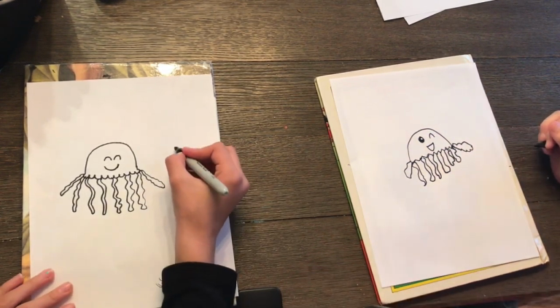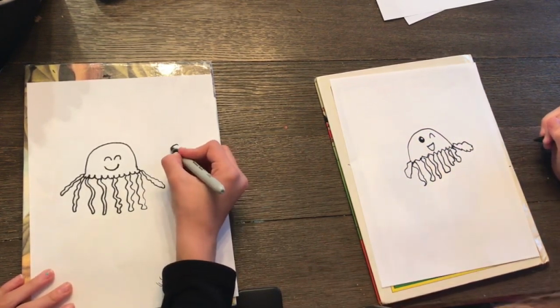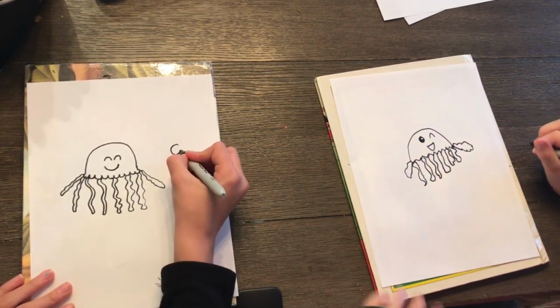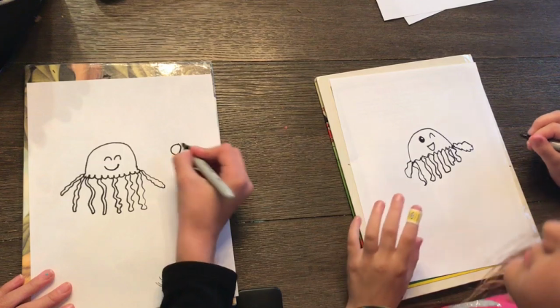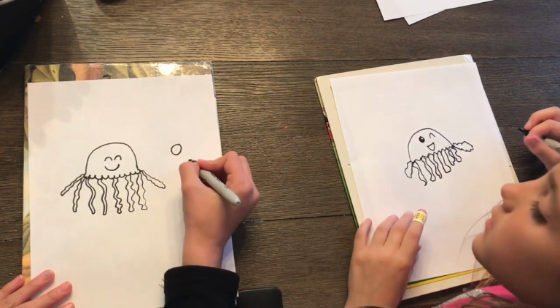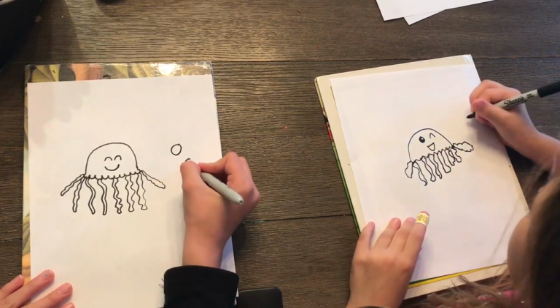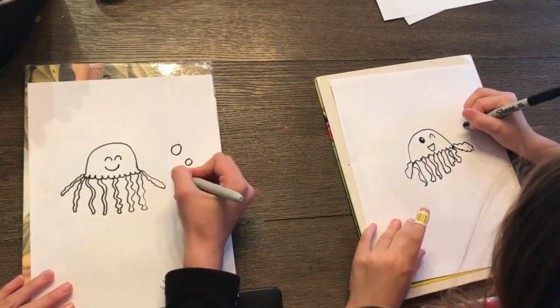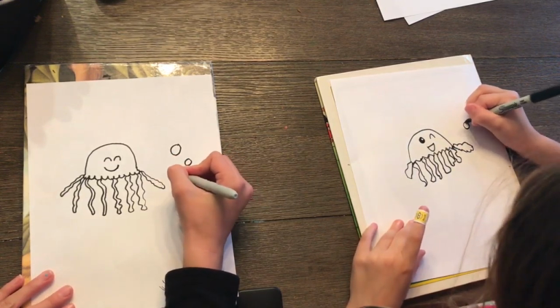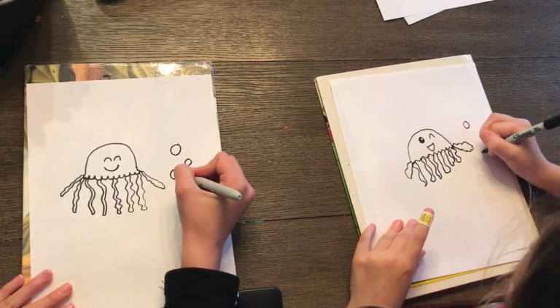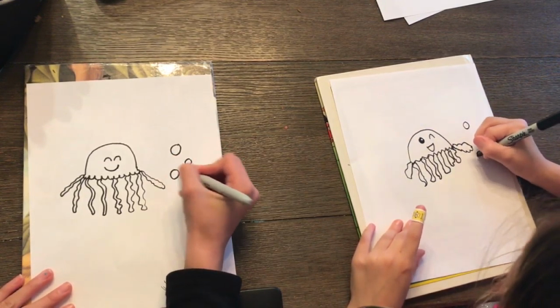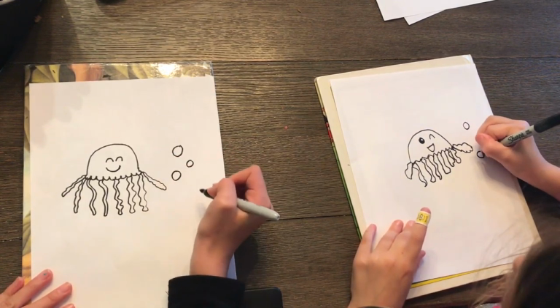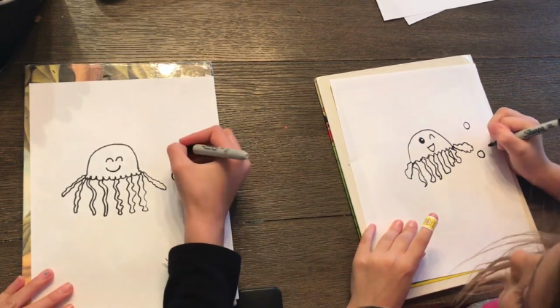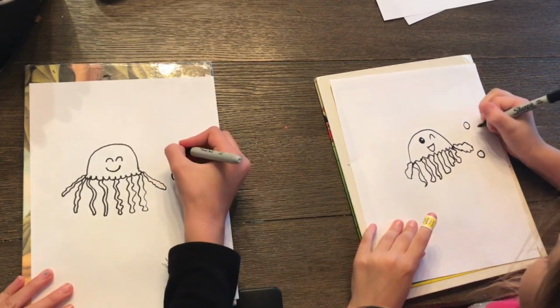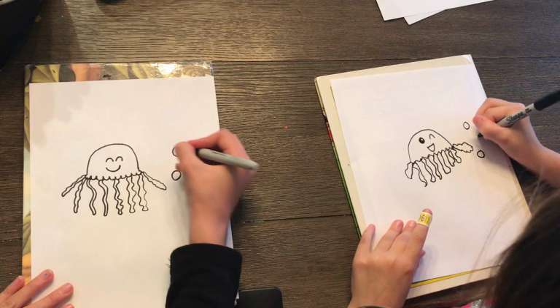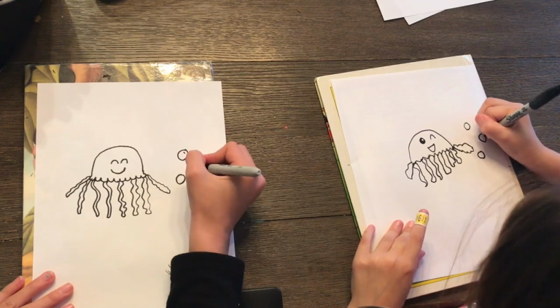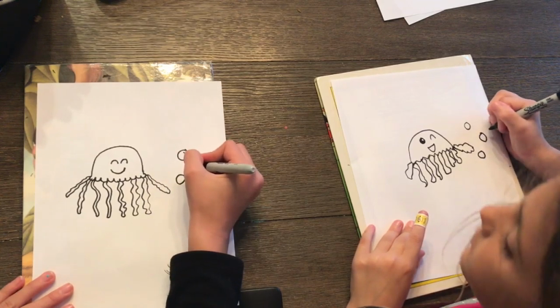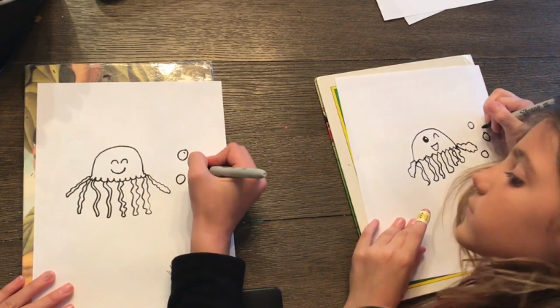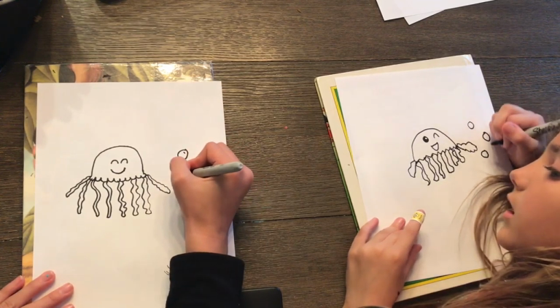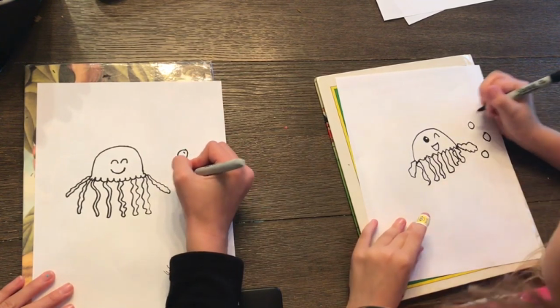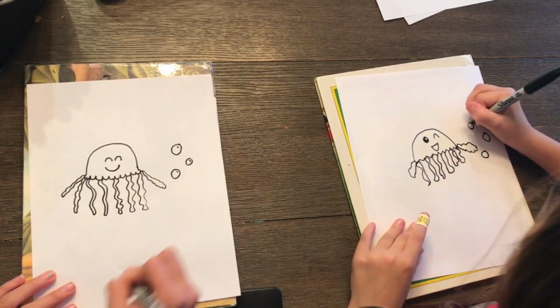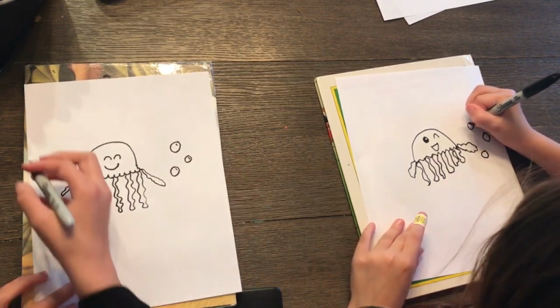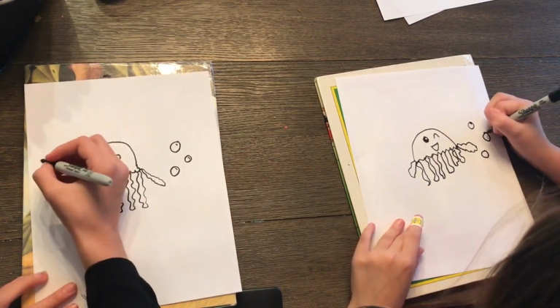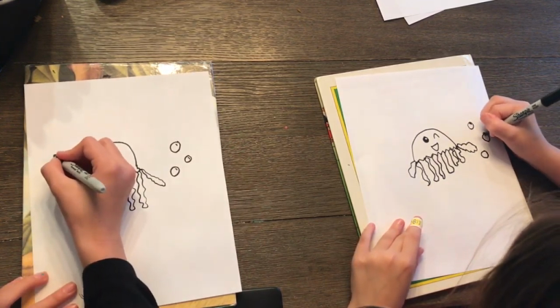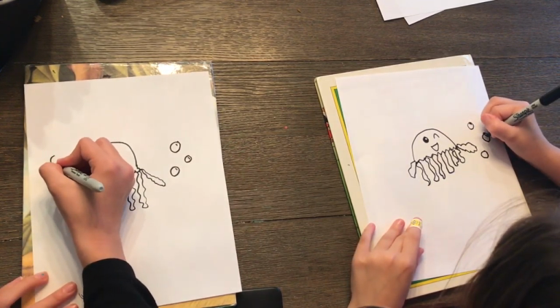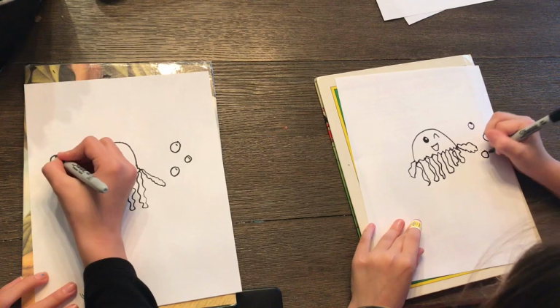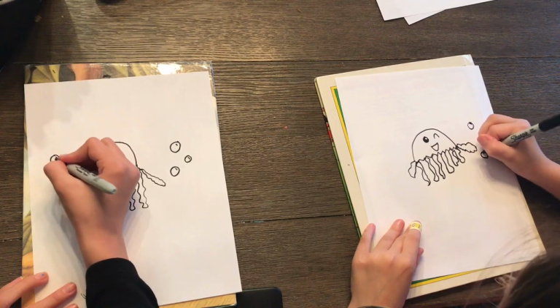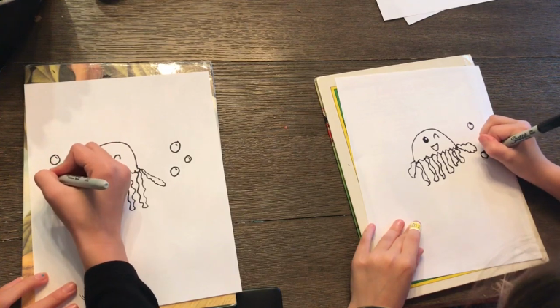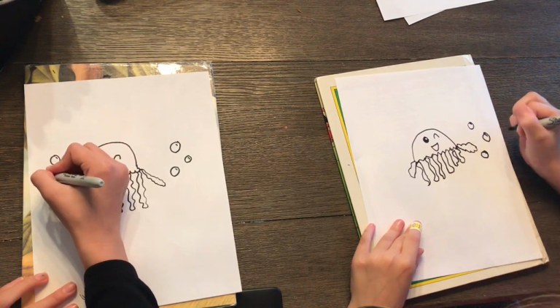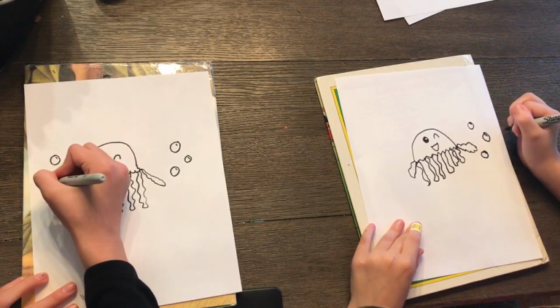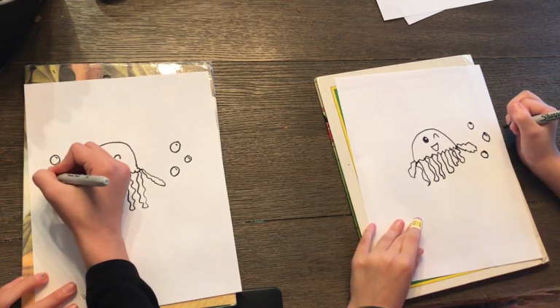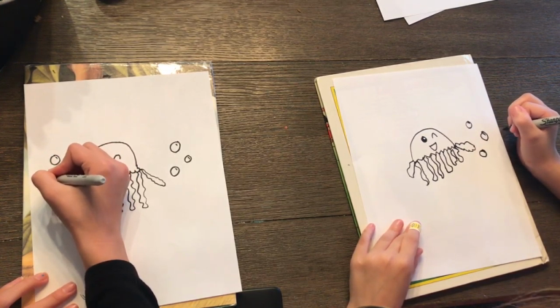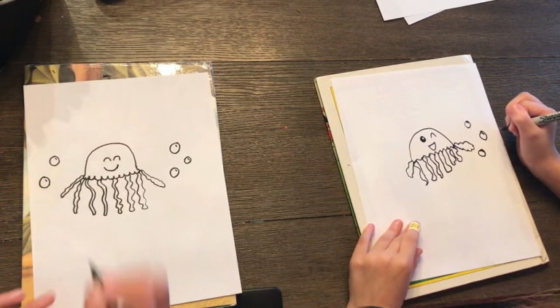Now I'm going to add bubbles. We're going to draw circles along the page, and then what I like to do is add a little highlight in them — a little line in the top right corner. It makes the bubbles look 3D.